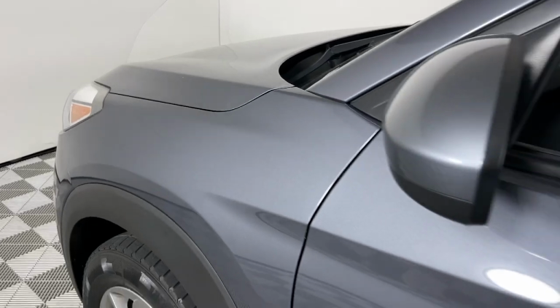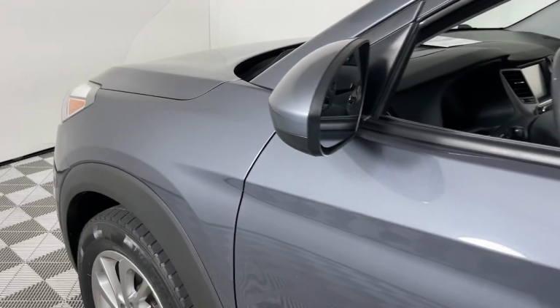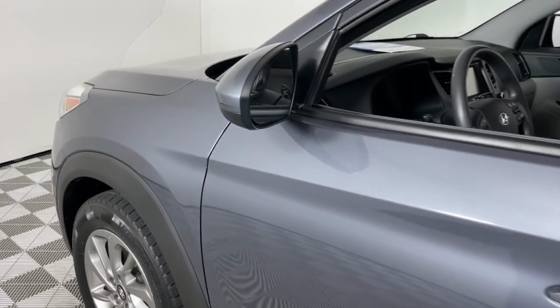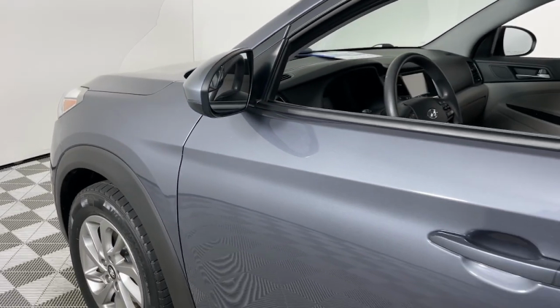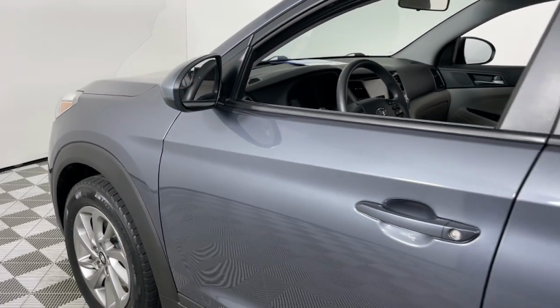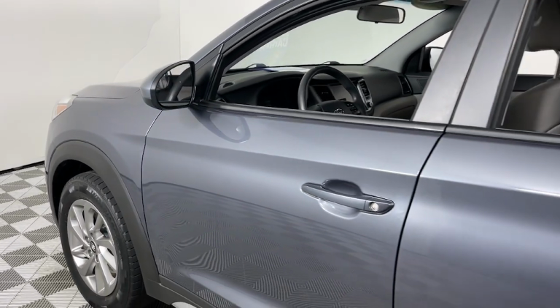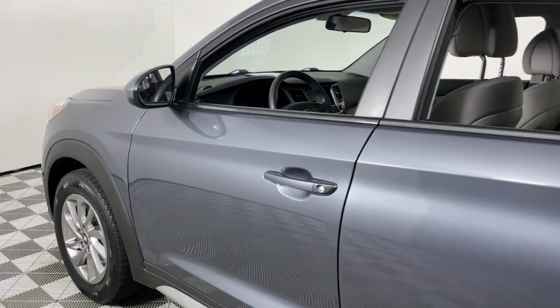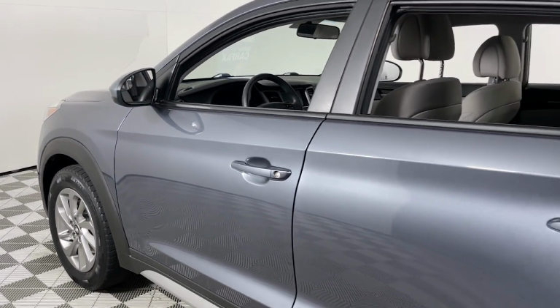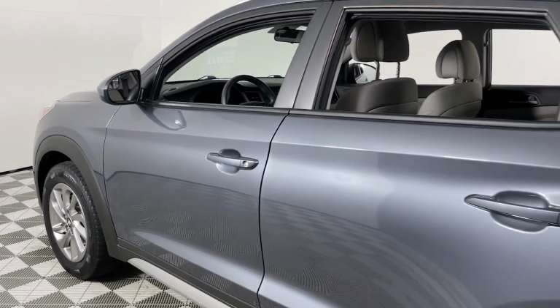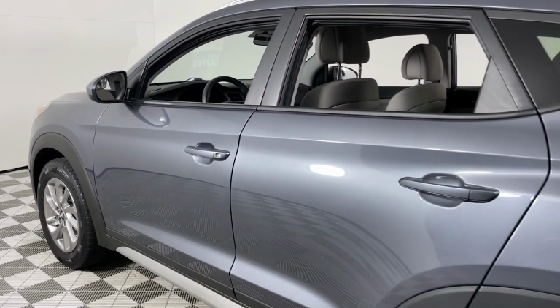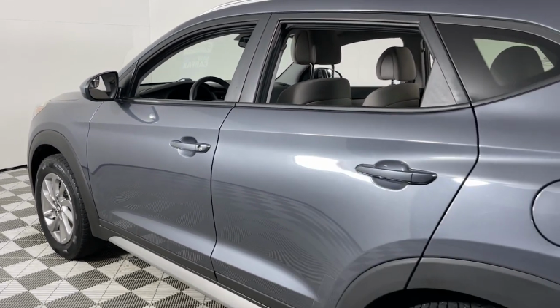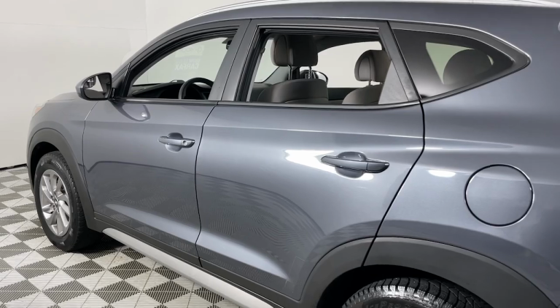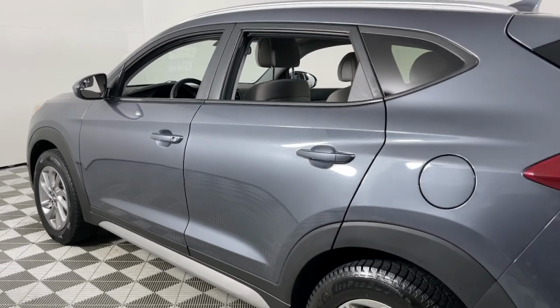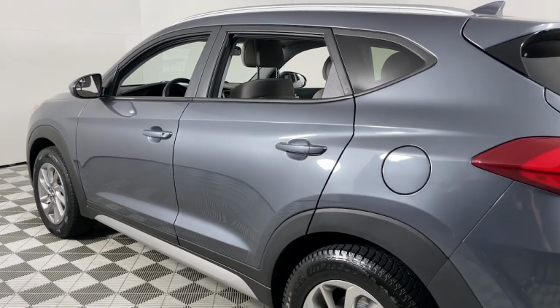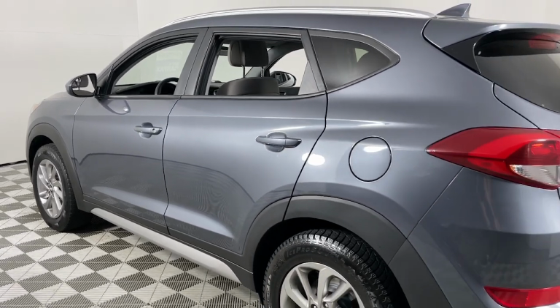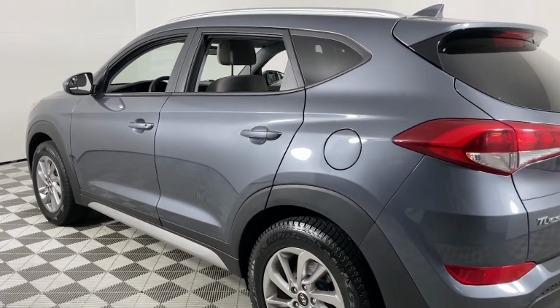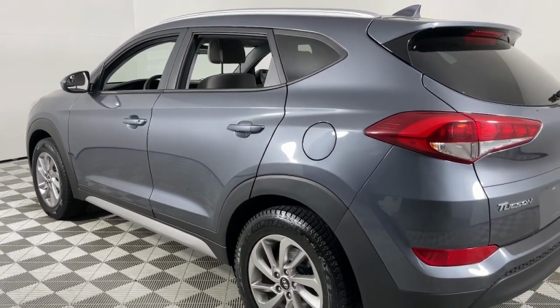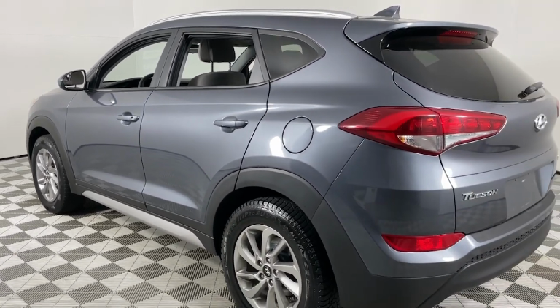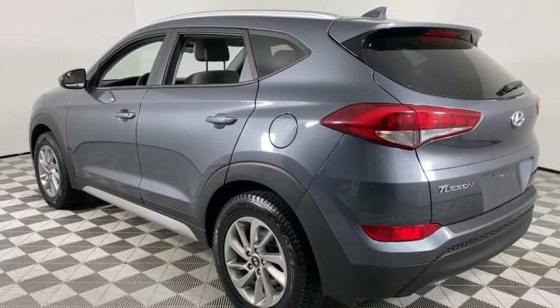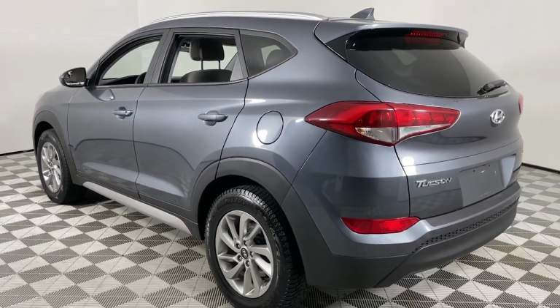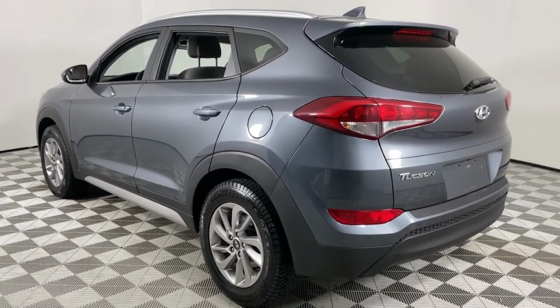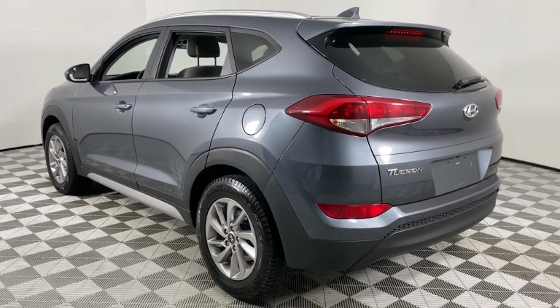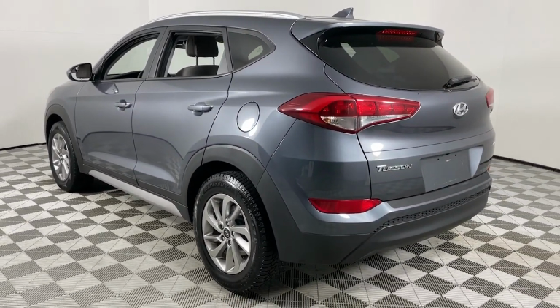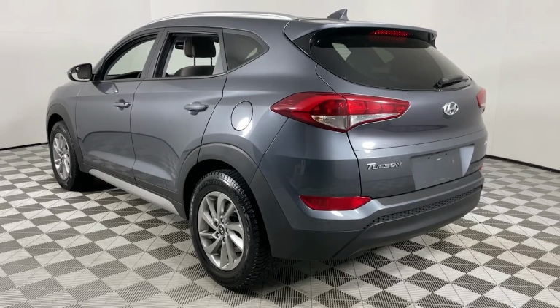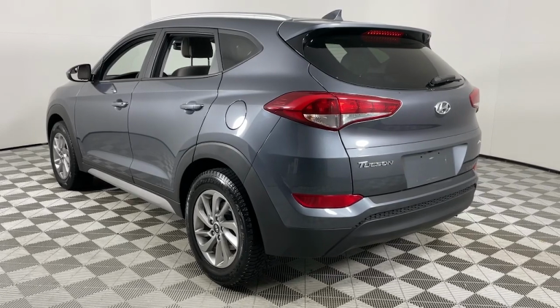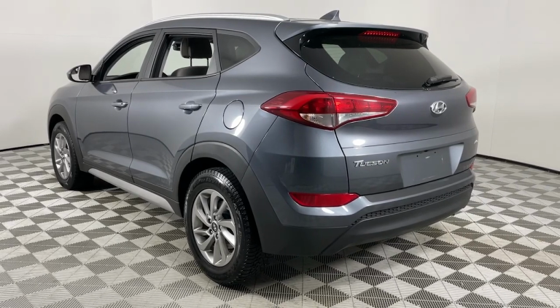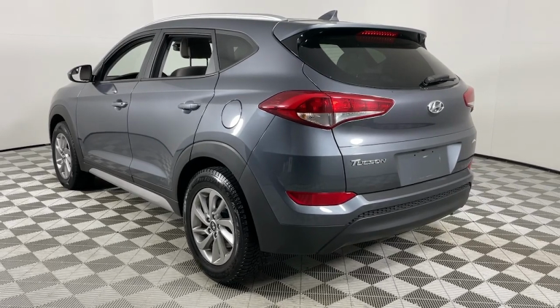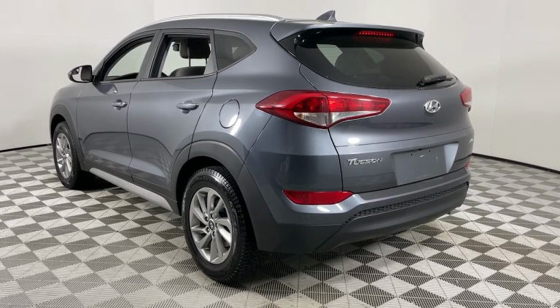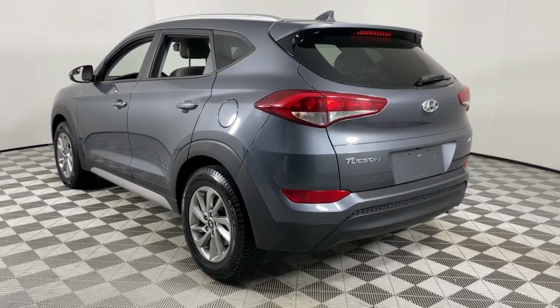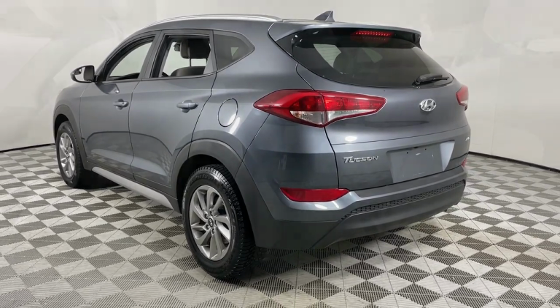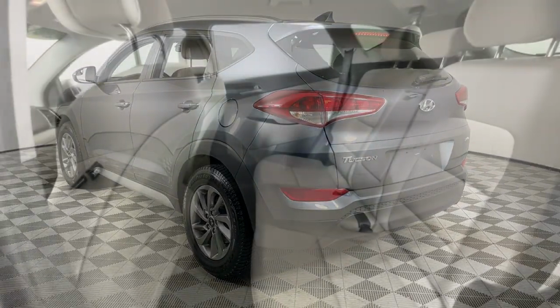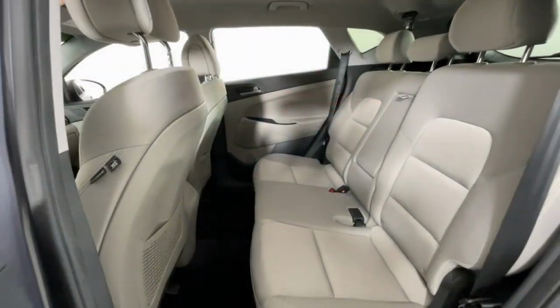Get acquainted with the 2018 Hyundai Tucson. With less than 80,000 miles on the odometer, this vehicle stands out from the rest. This upscale Tucson crossover is ready to make even the most routine errands feel enjoyable.